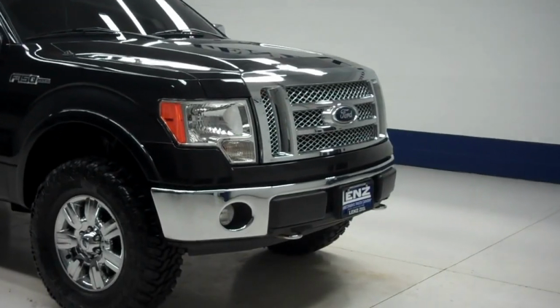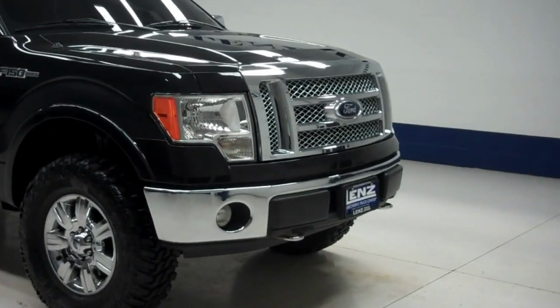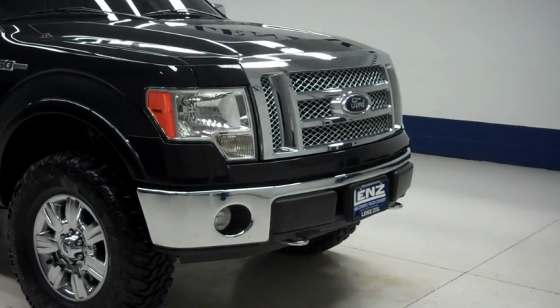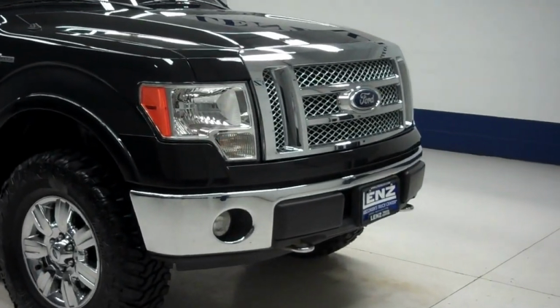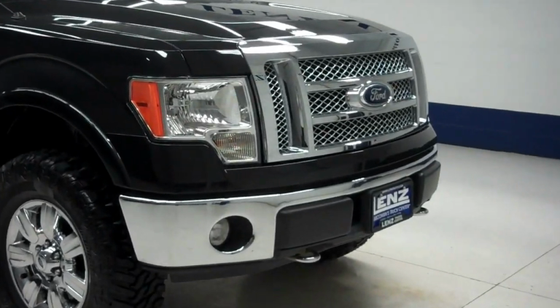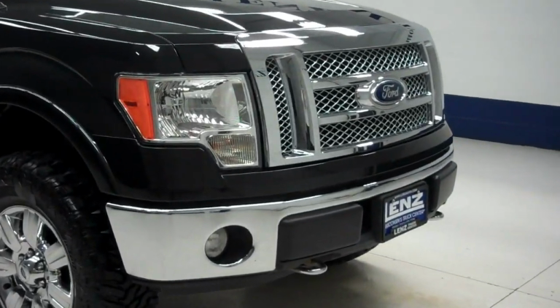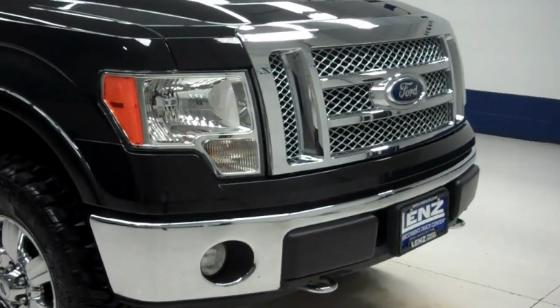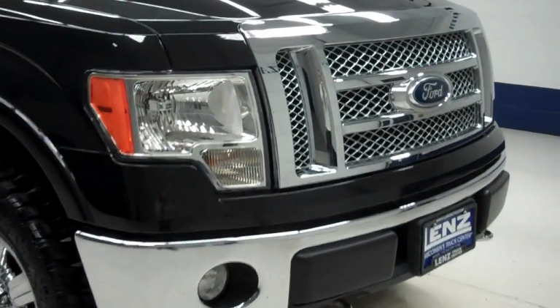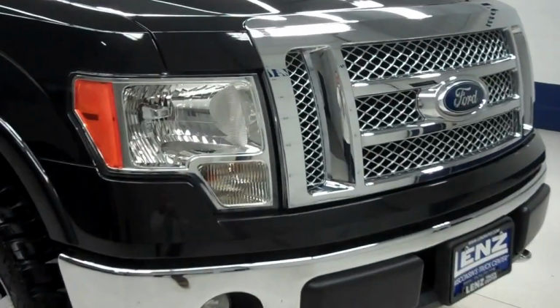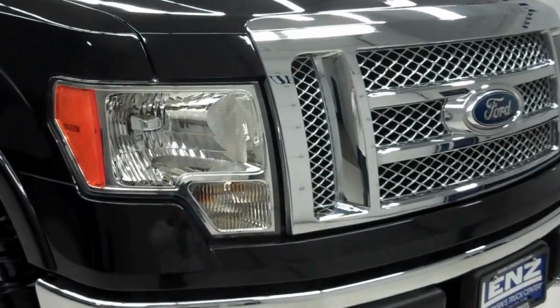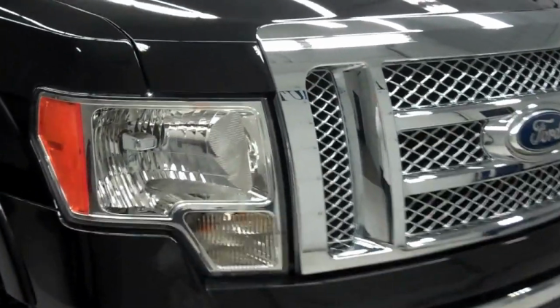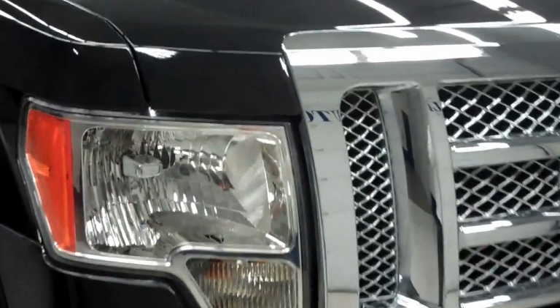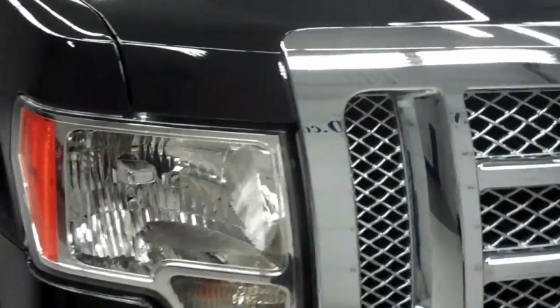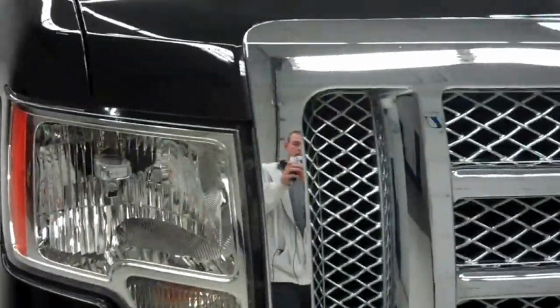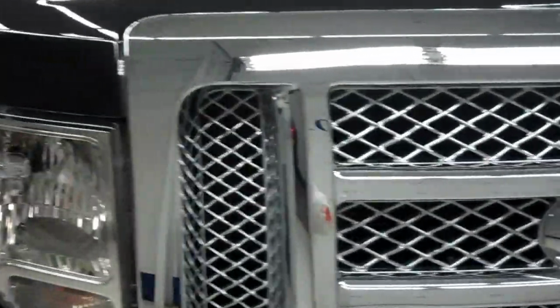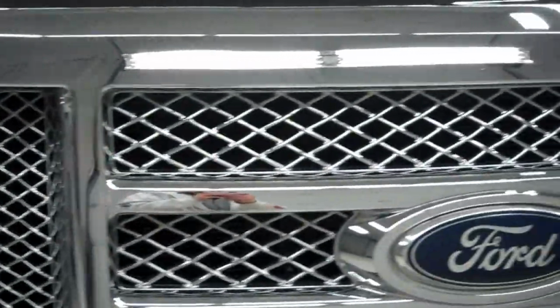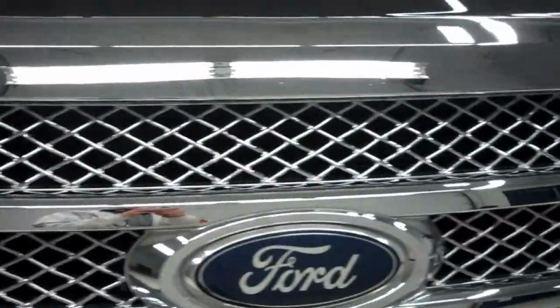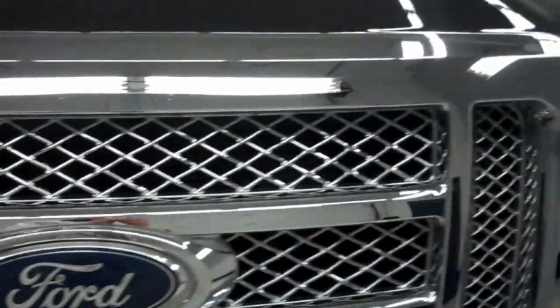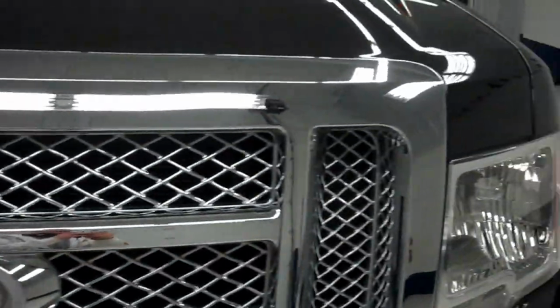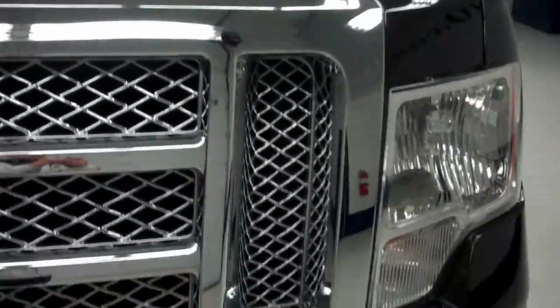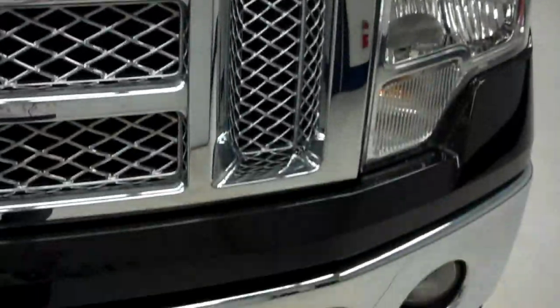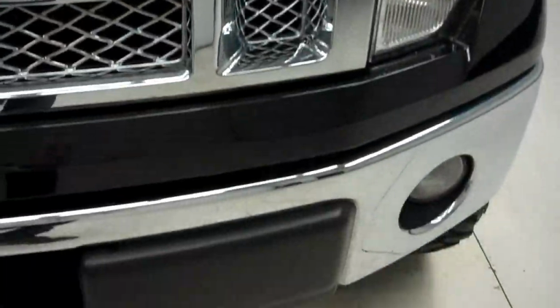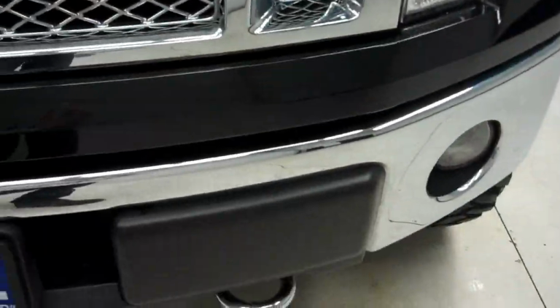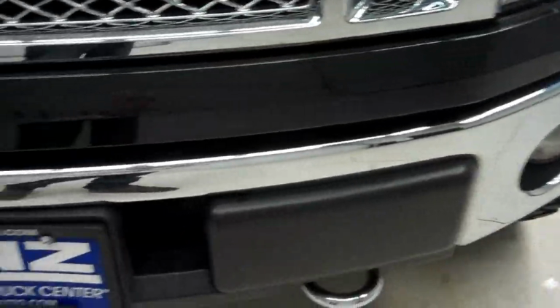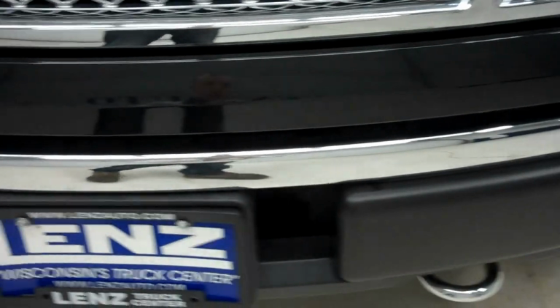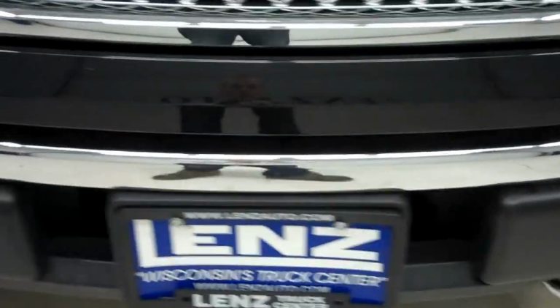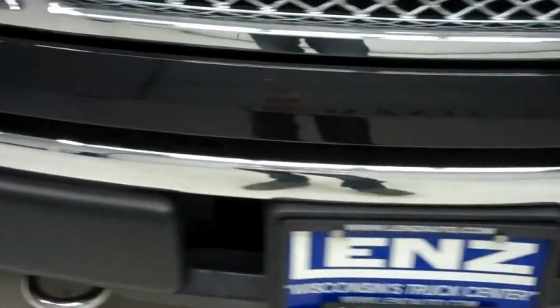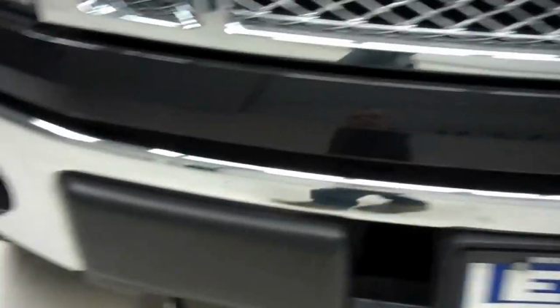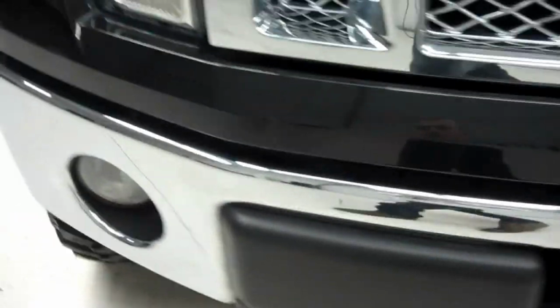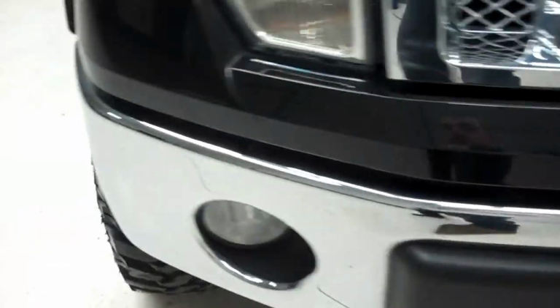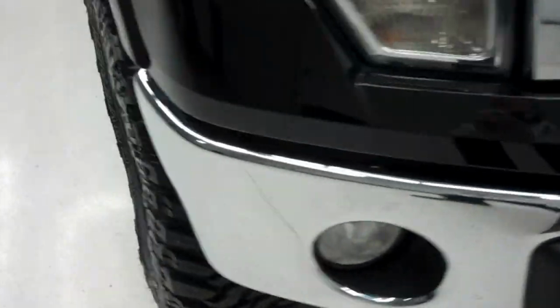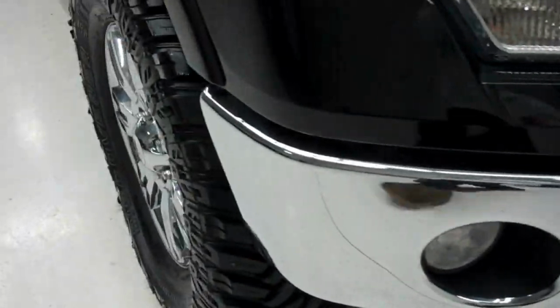This is stock number B5417. This is a 2011 Ford F-150, 5.0 liter crew cab short box.